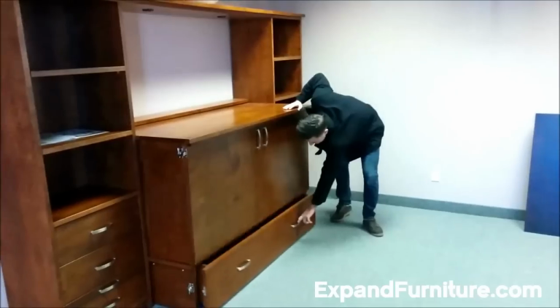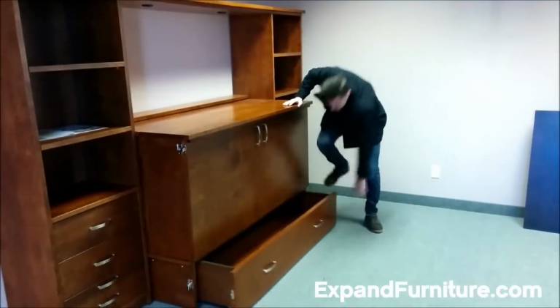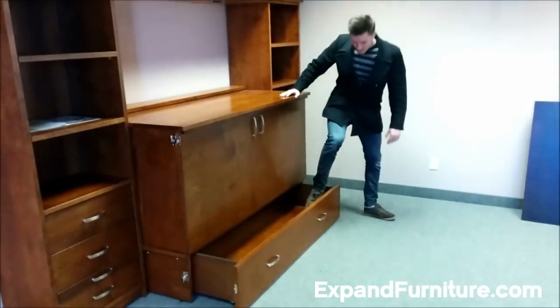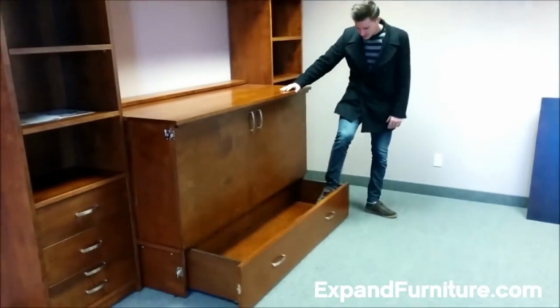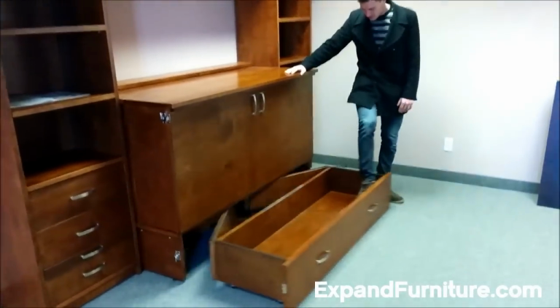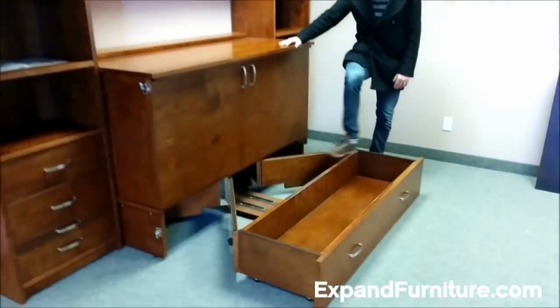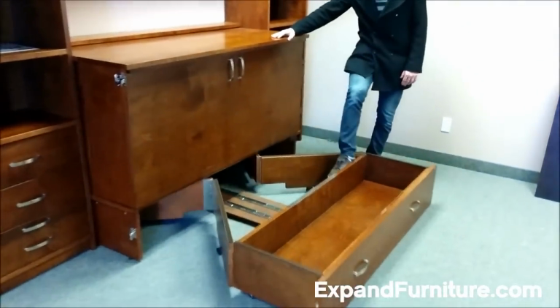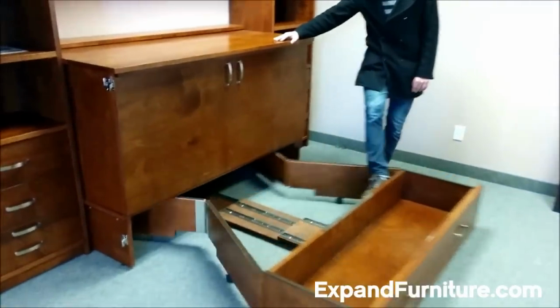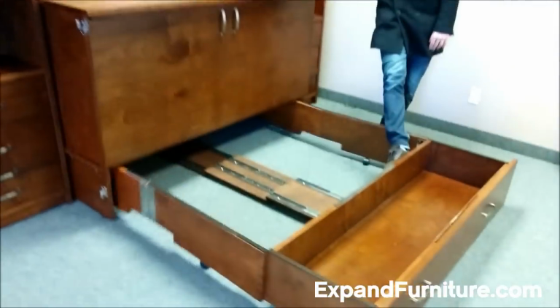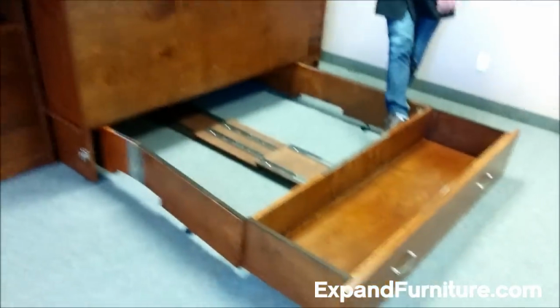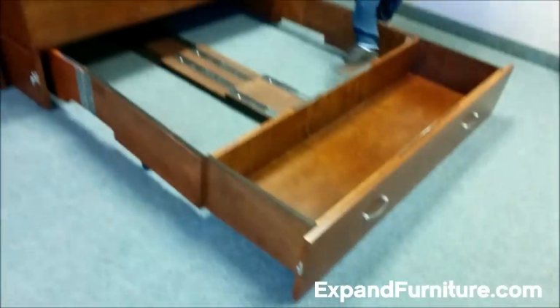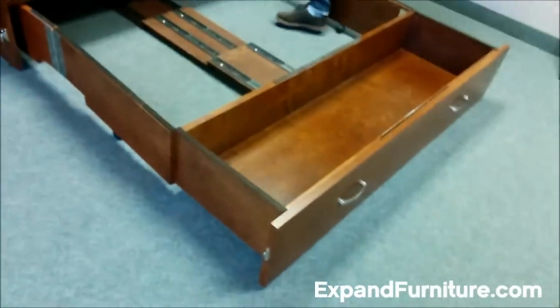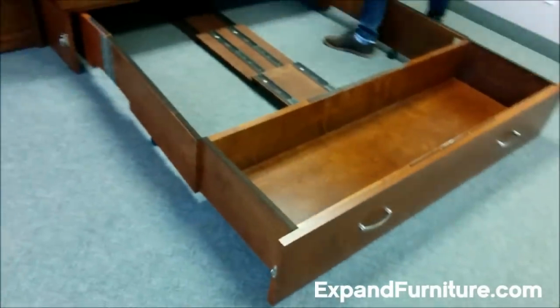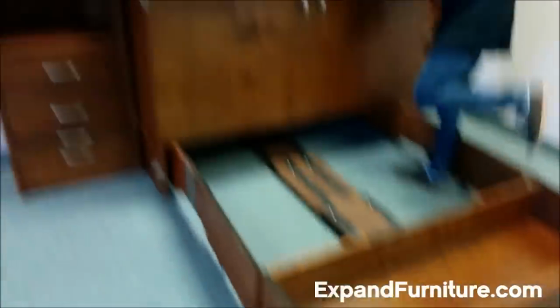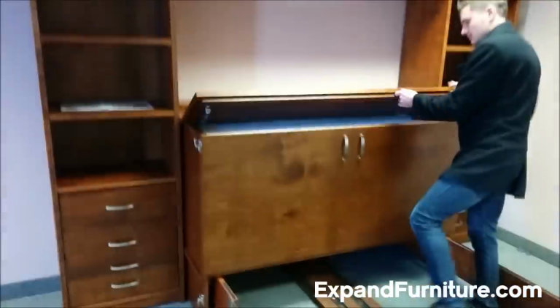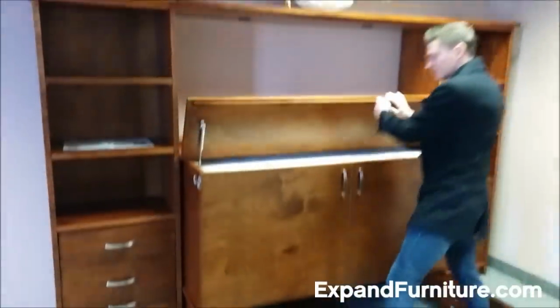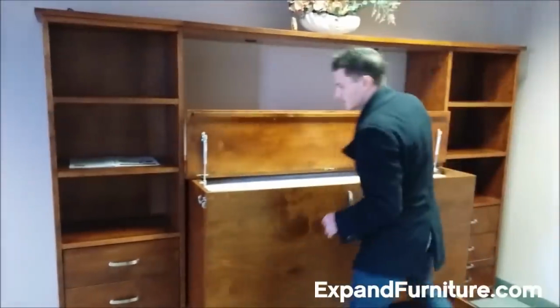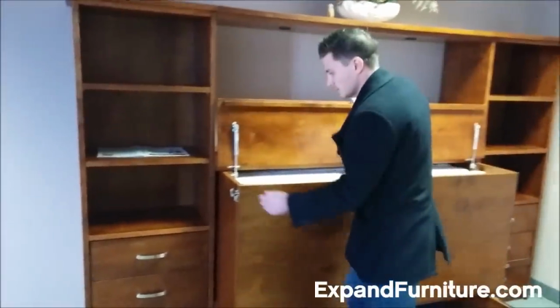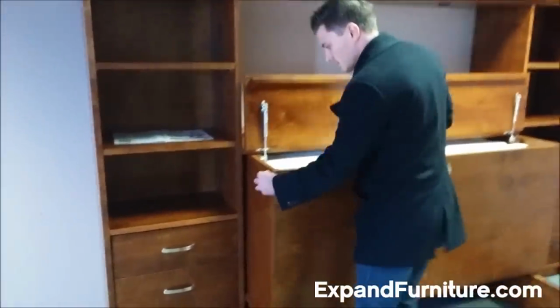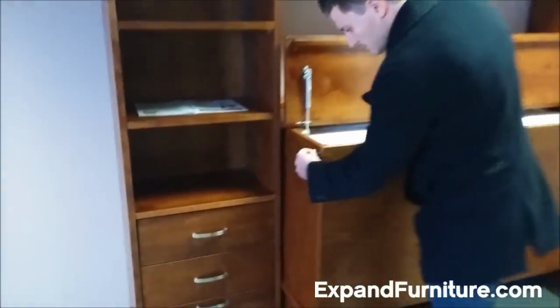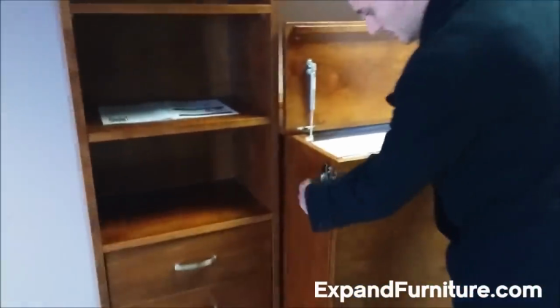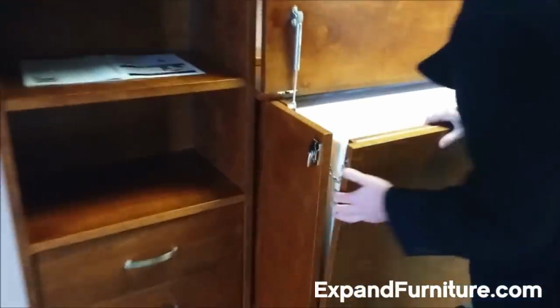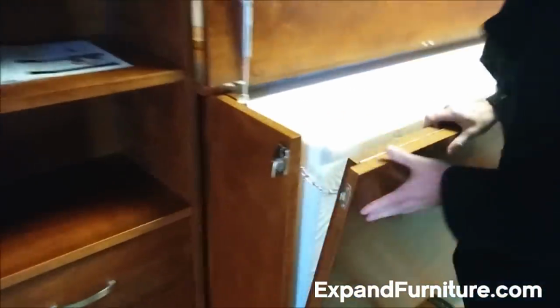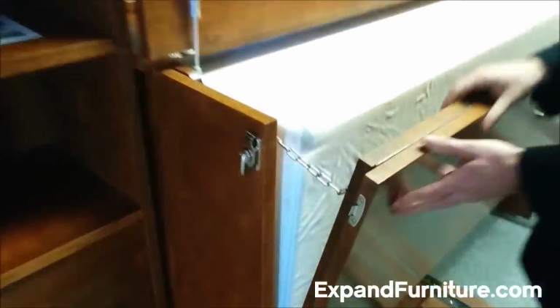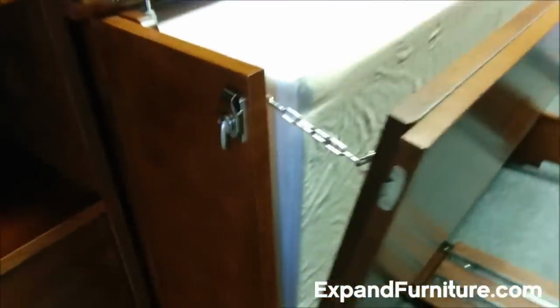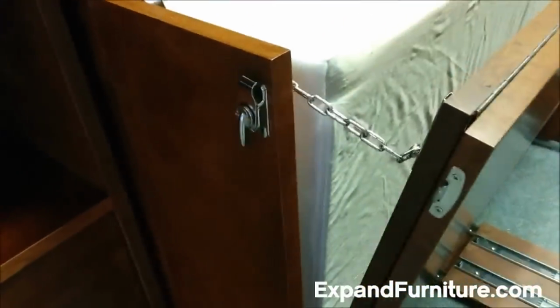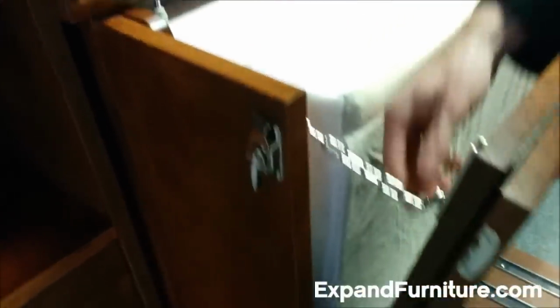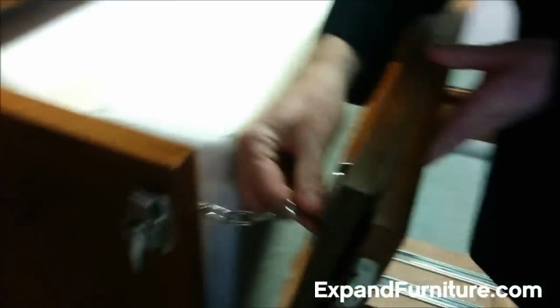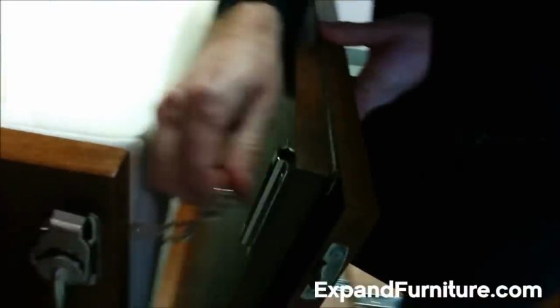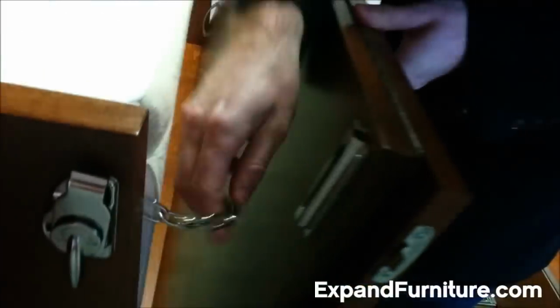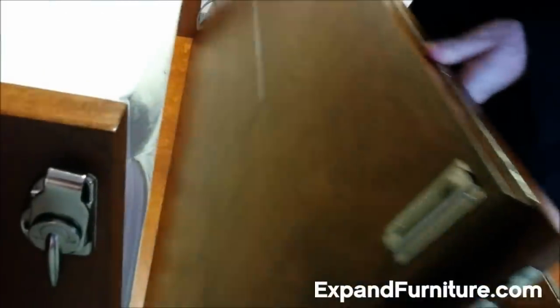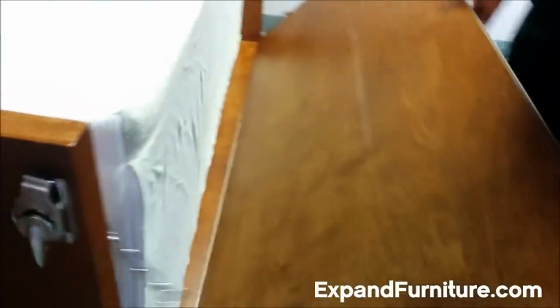The storage cabinet bed from Expand Furniture. 100% designed and manufactured in North America, with attention to details like smooth mechanisms and a built-in safety stop.